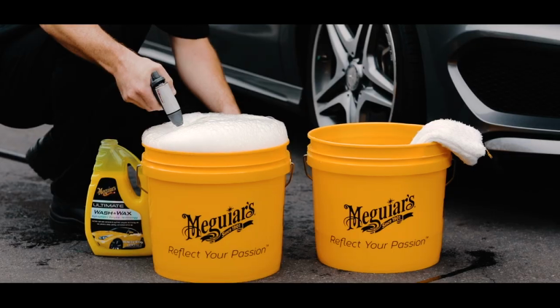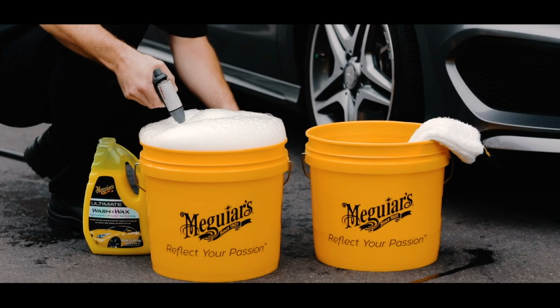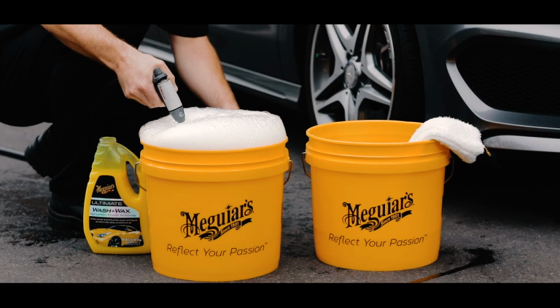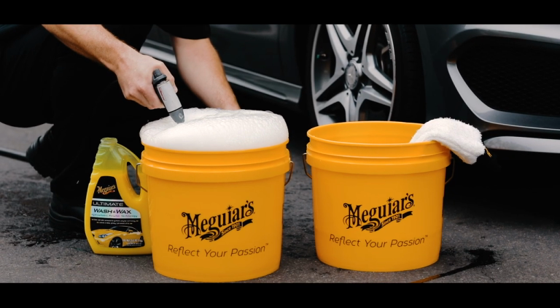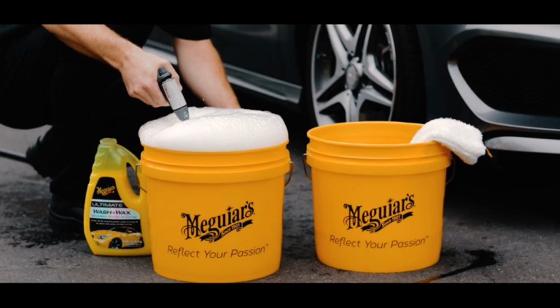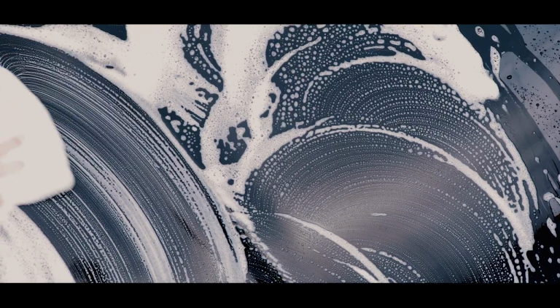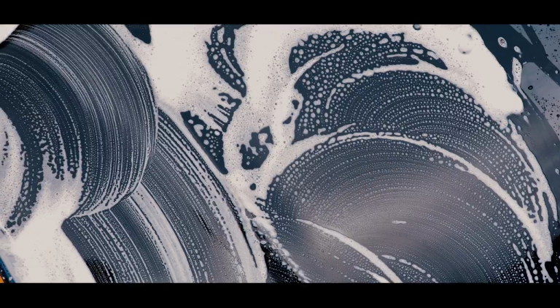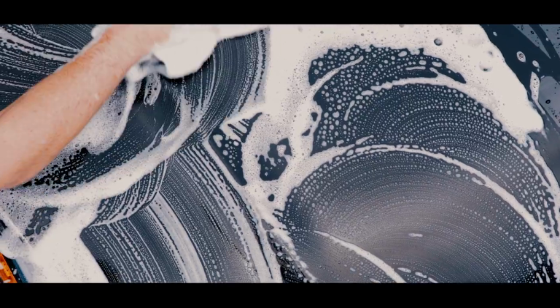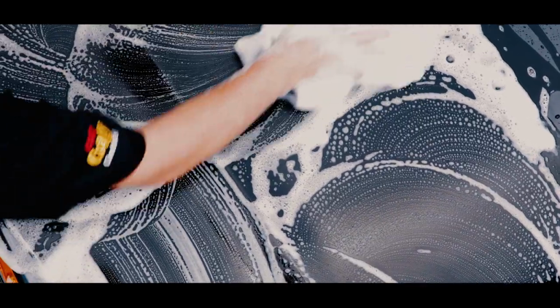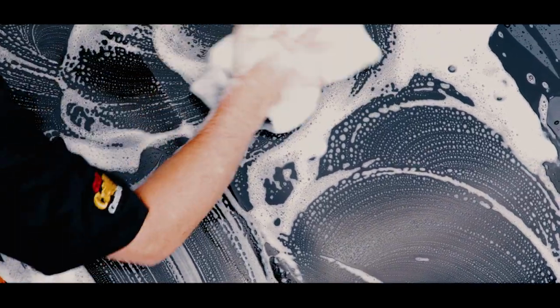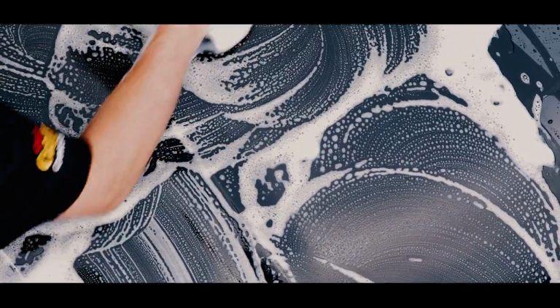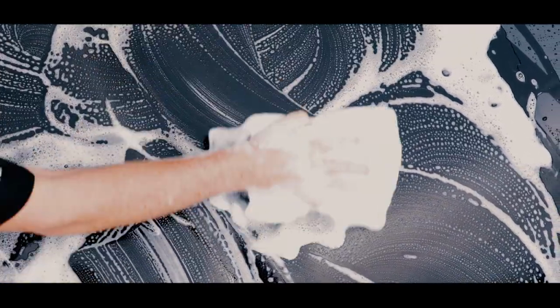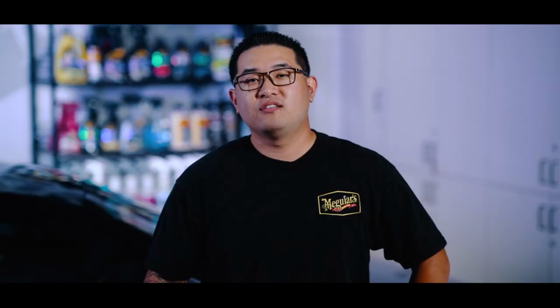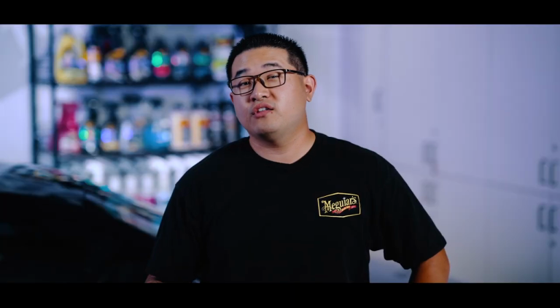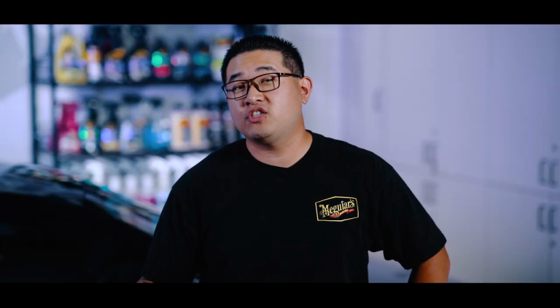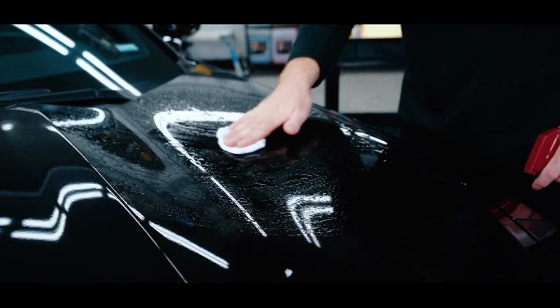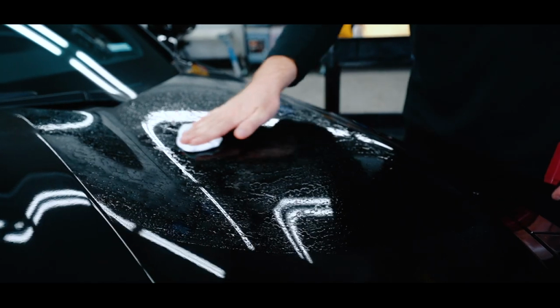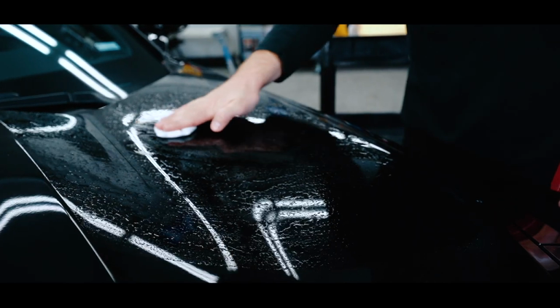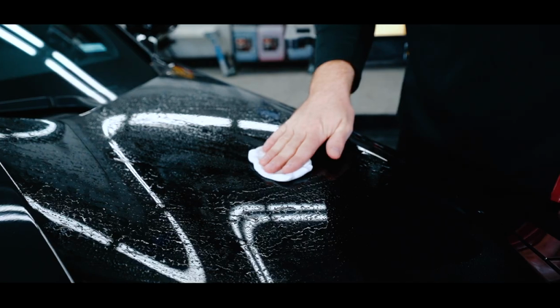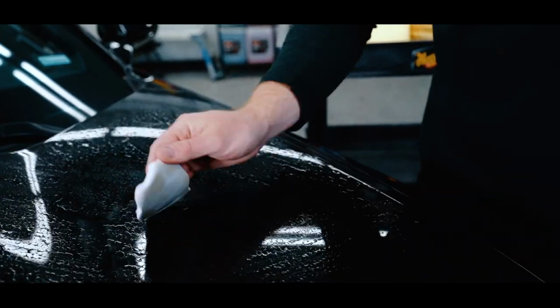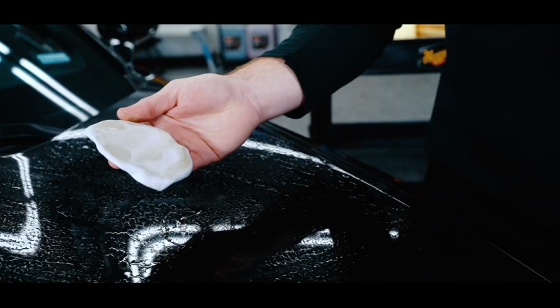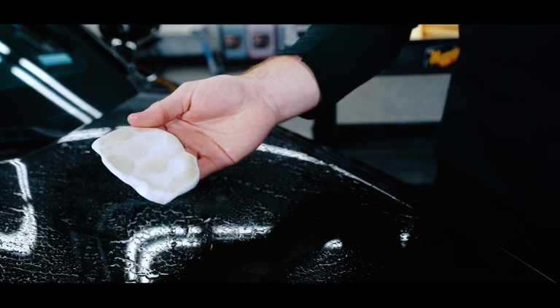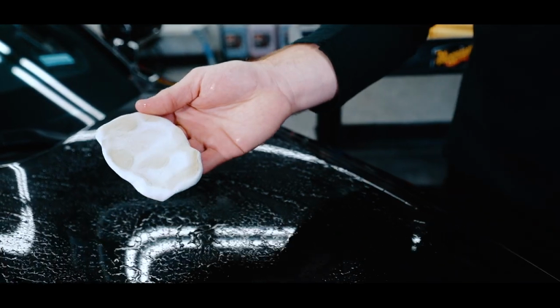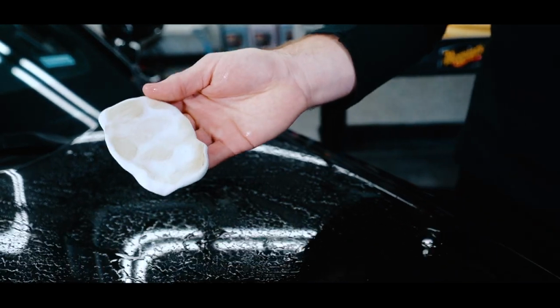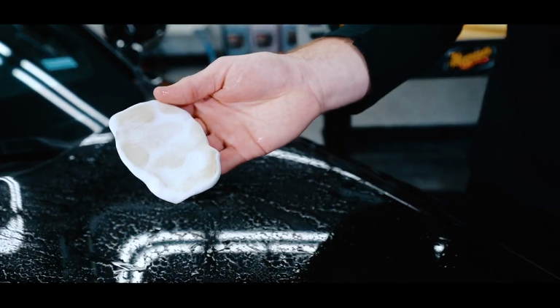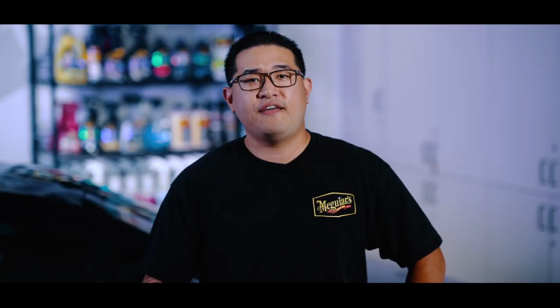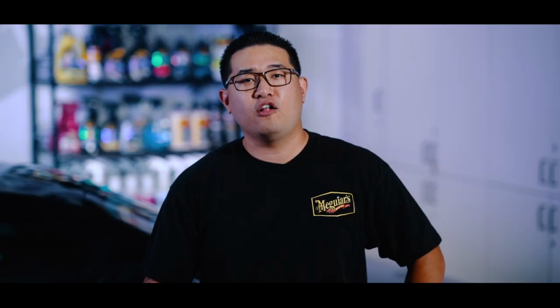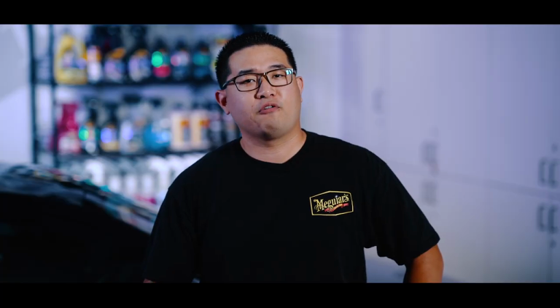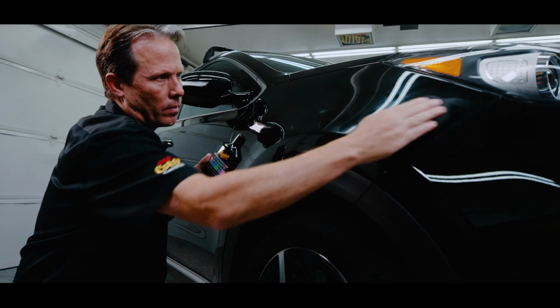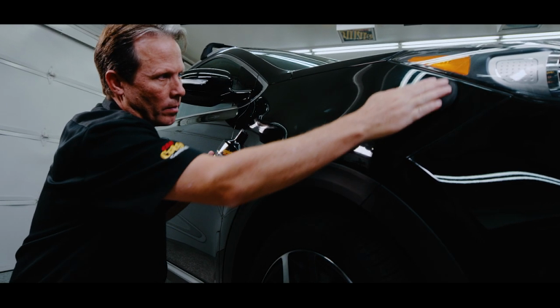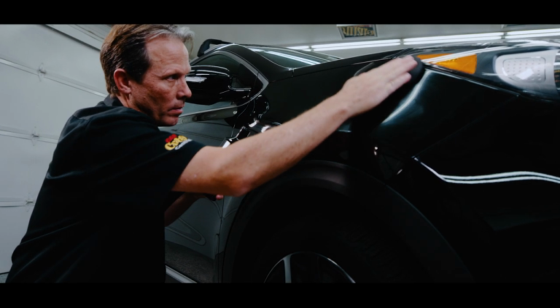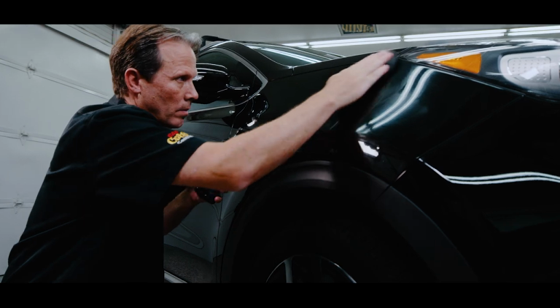After that, weekly washing with a dedicated car wash will keep your finish looking nicer longer. Seasonal inspection of the paint is recommended to remove any bonded contaminants, scratches, or swirls, and then follow up with the reapplication of your favorite Meguiar's wax.